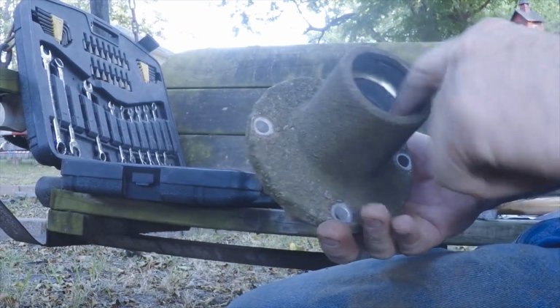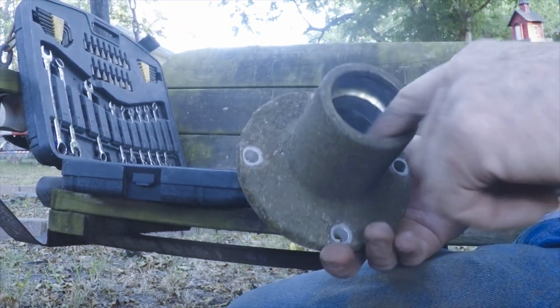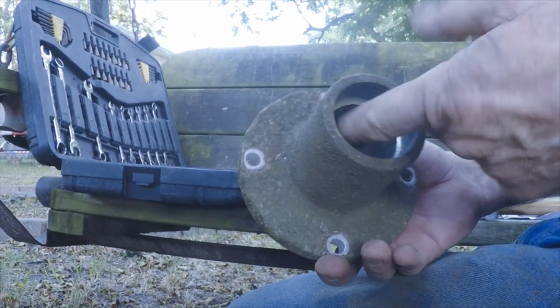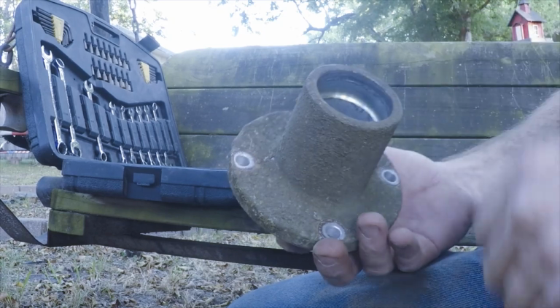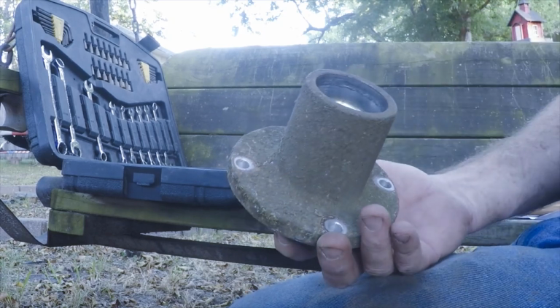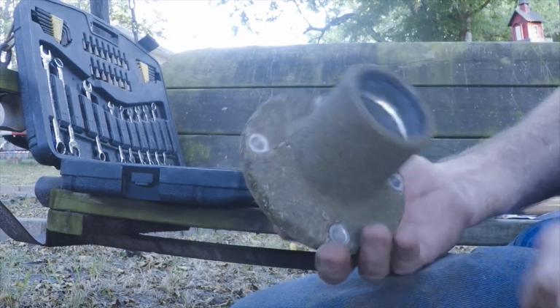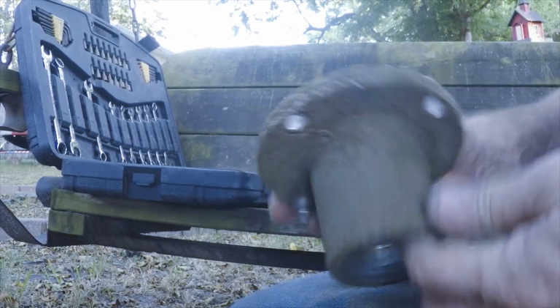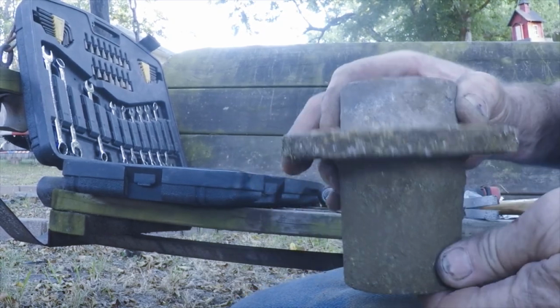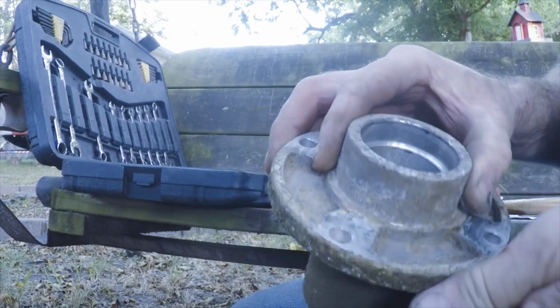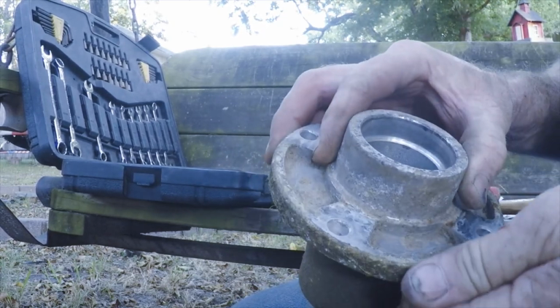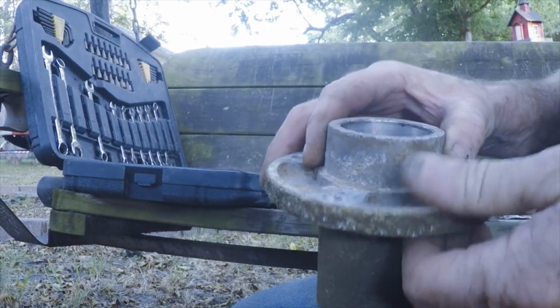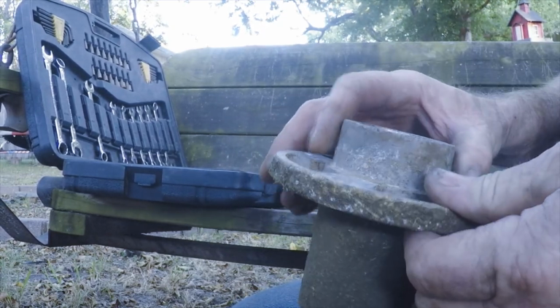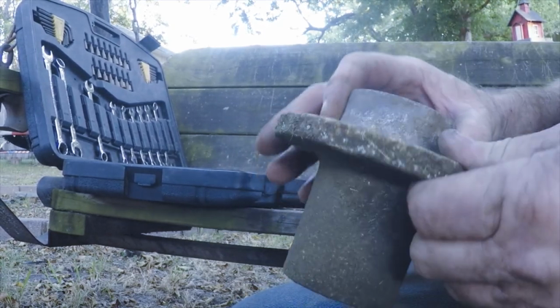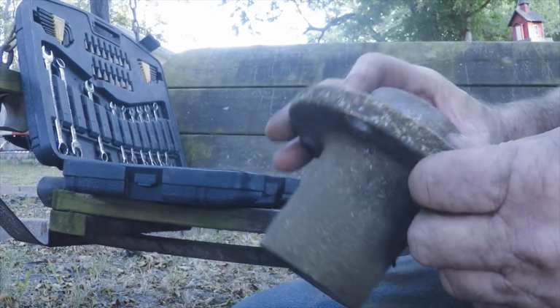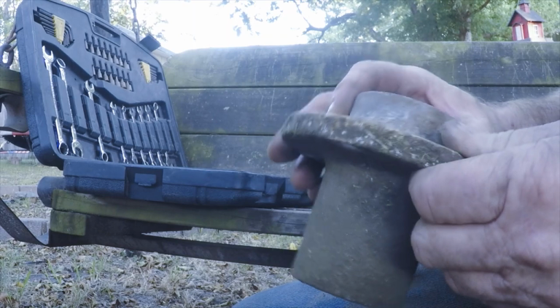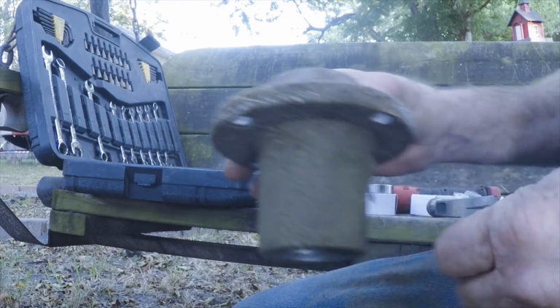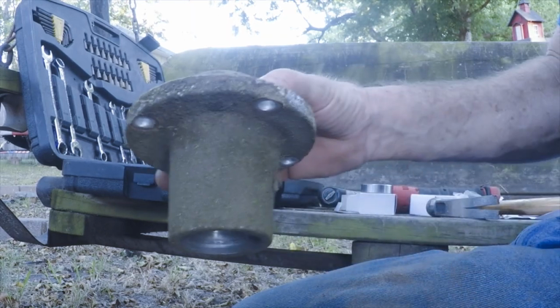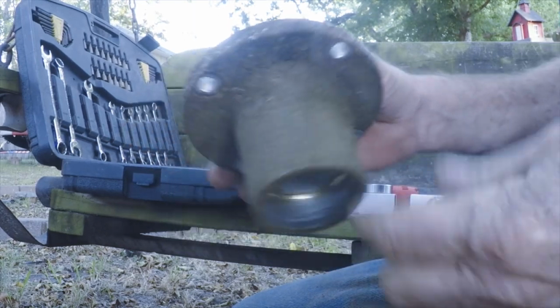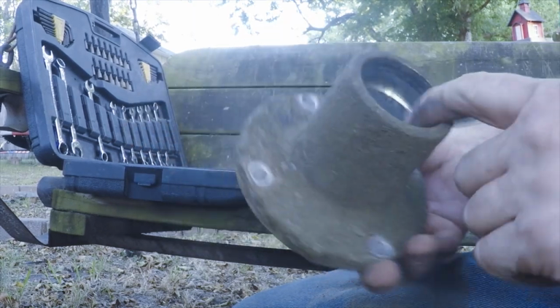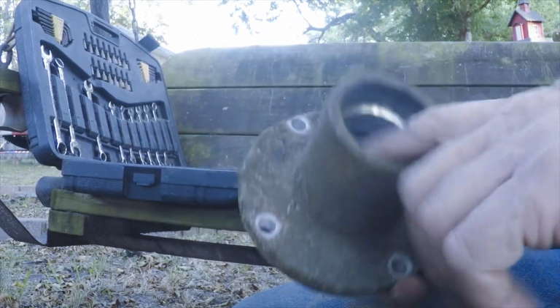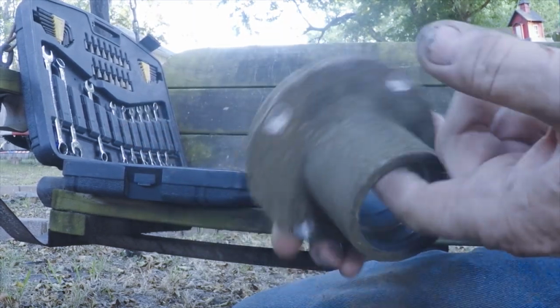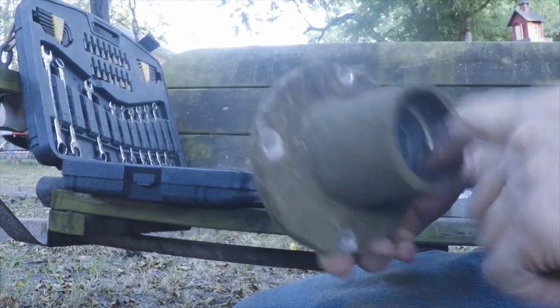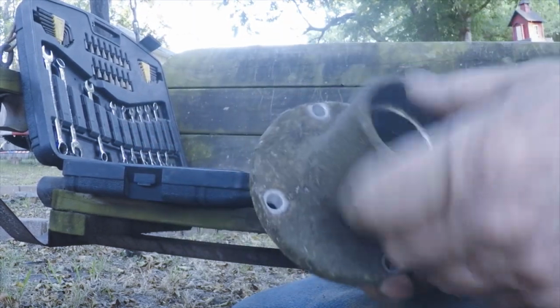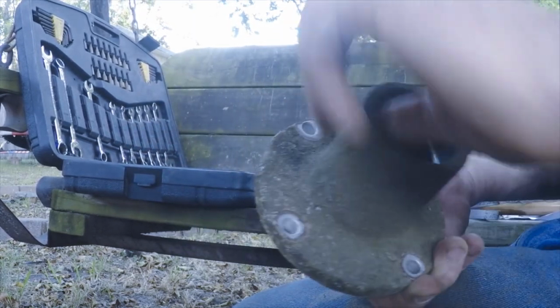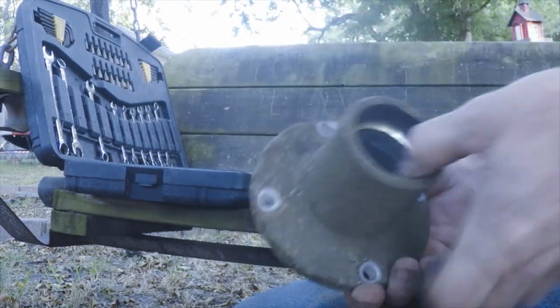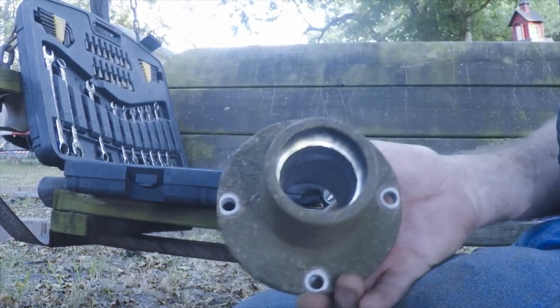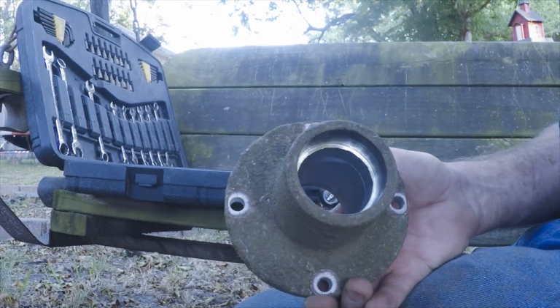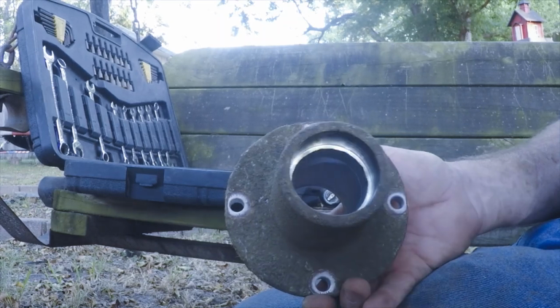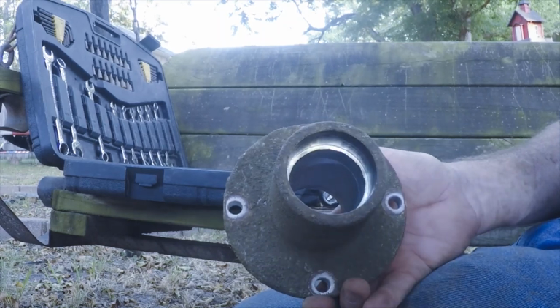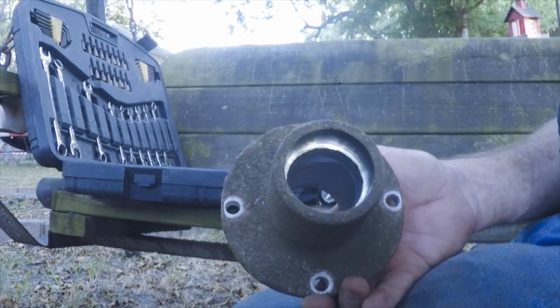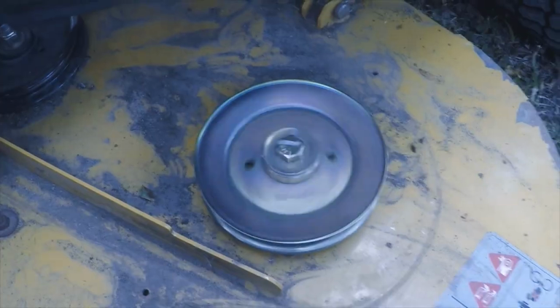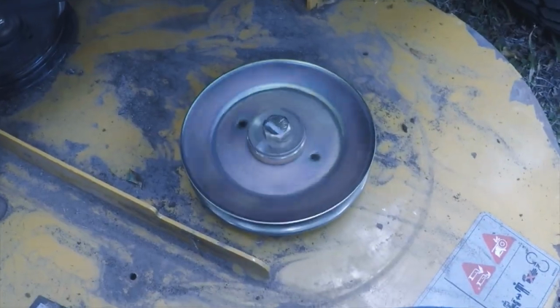Yeah, it's got a stop in there too. So now I just need to put the new bearings in. I've got that one back together.